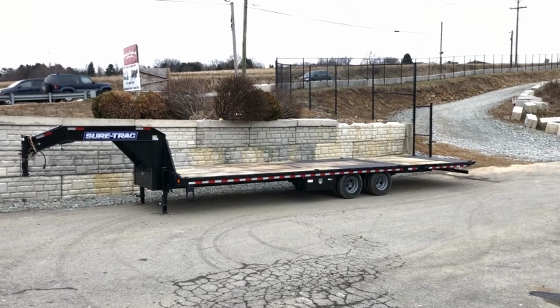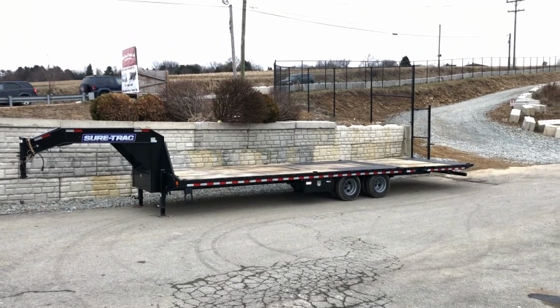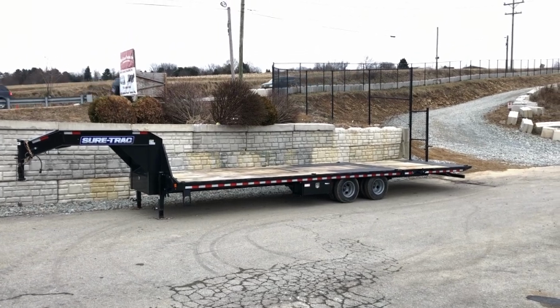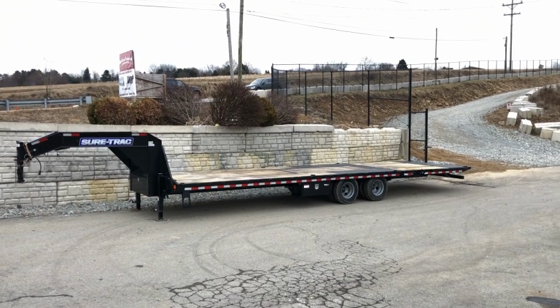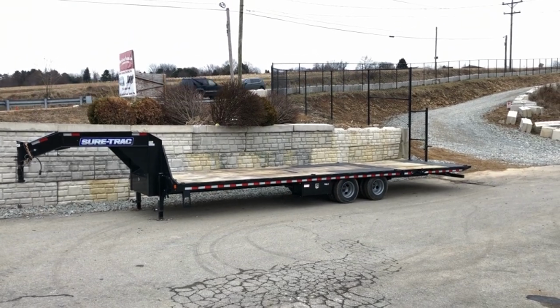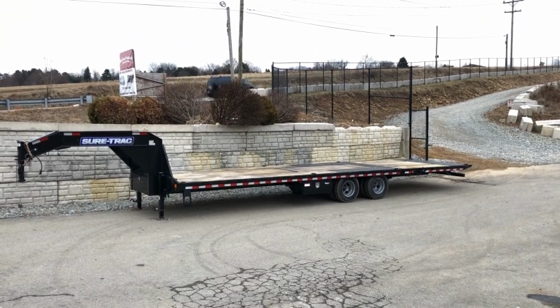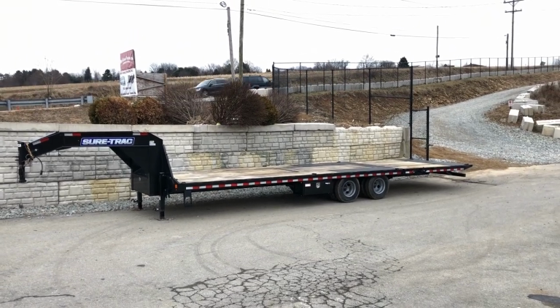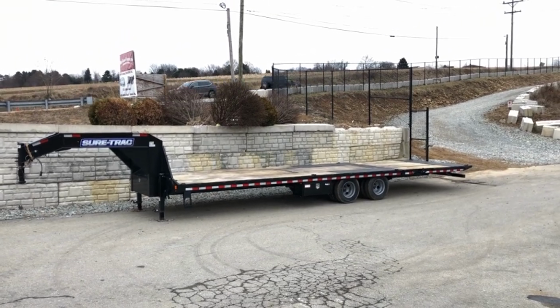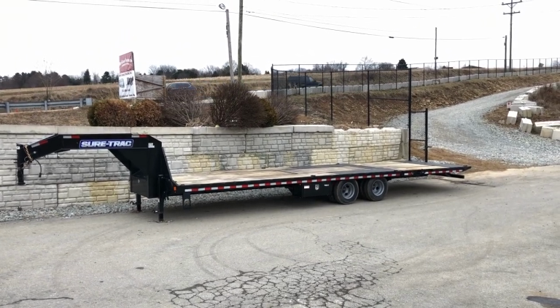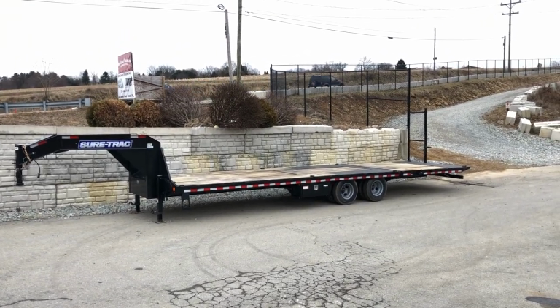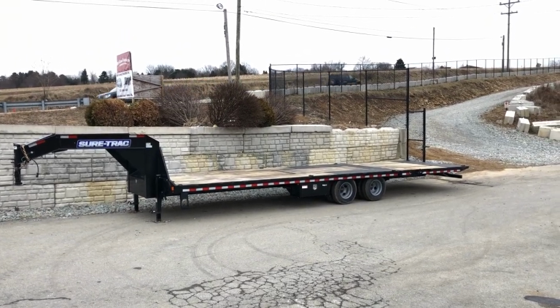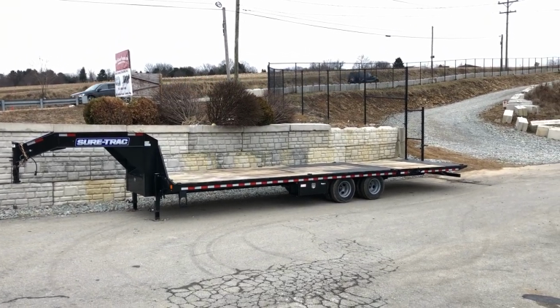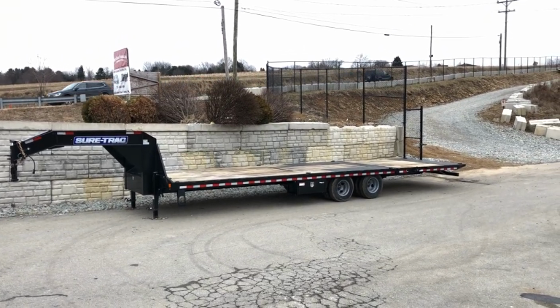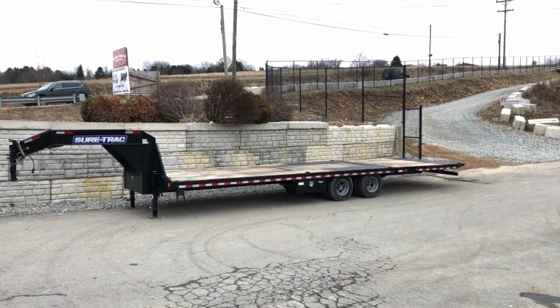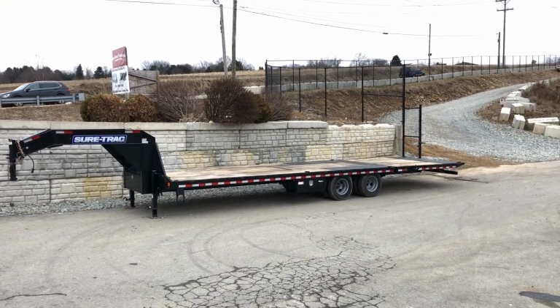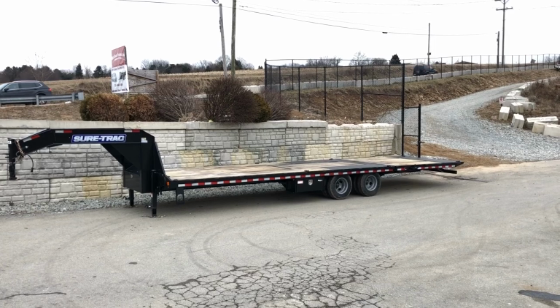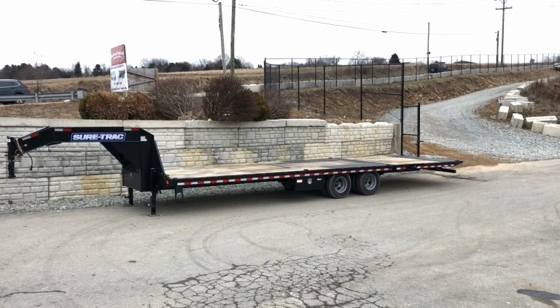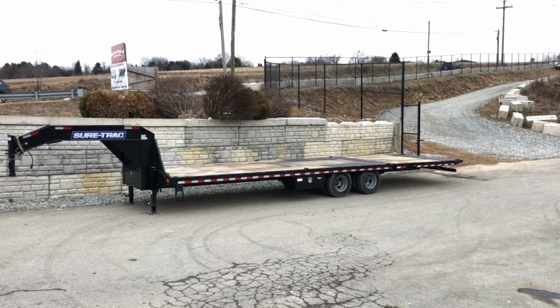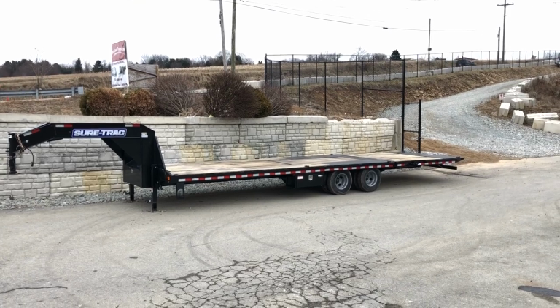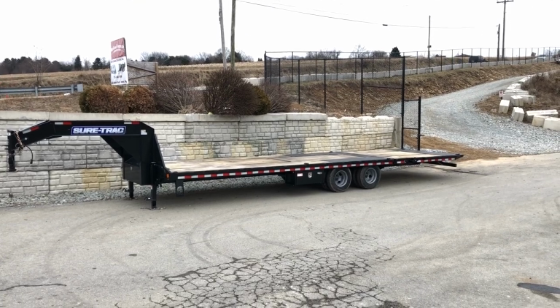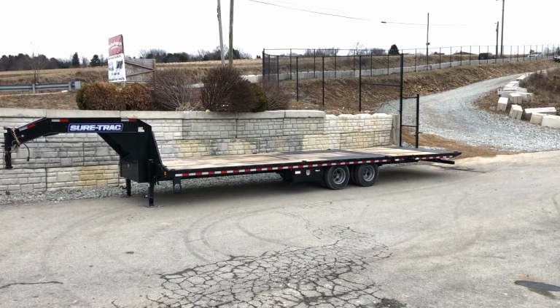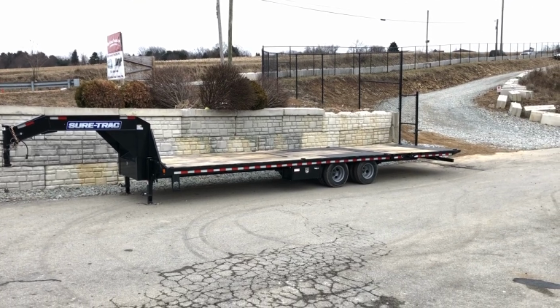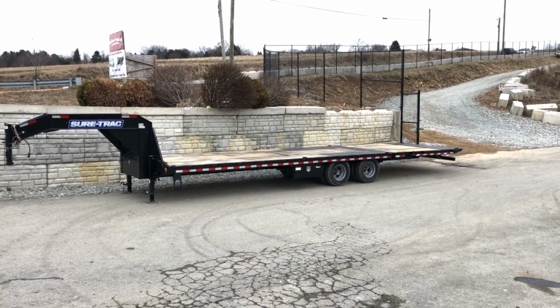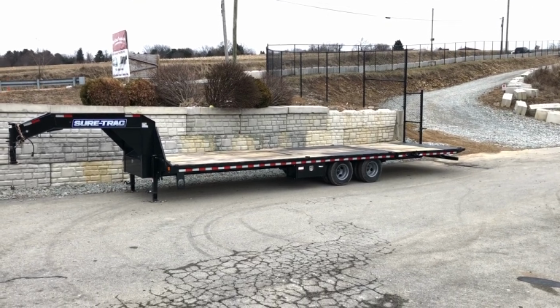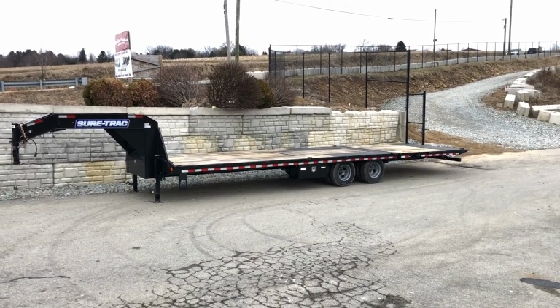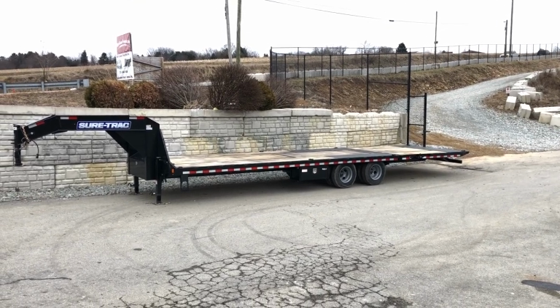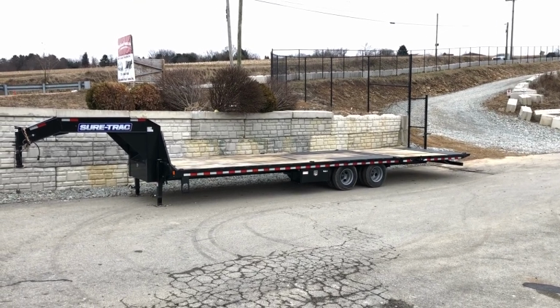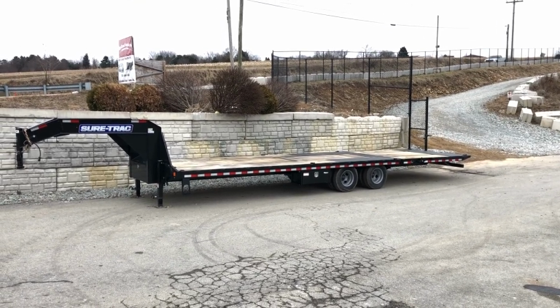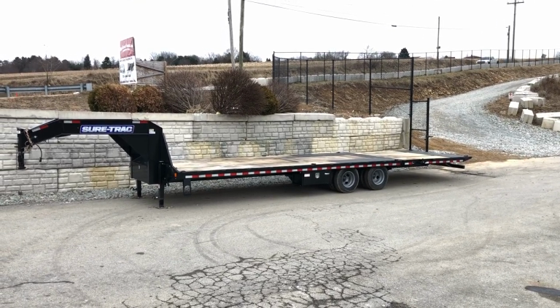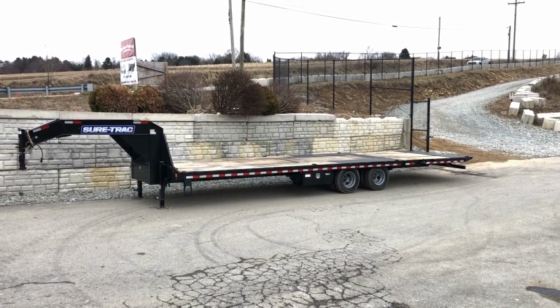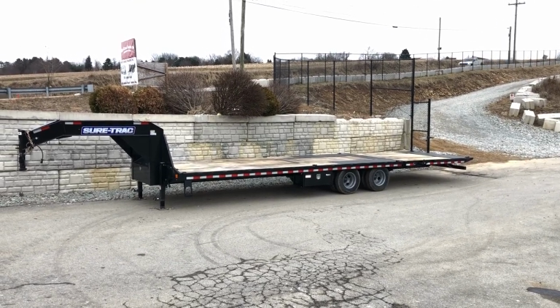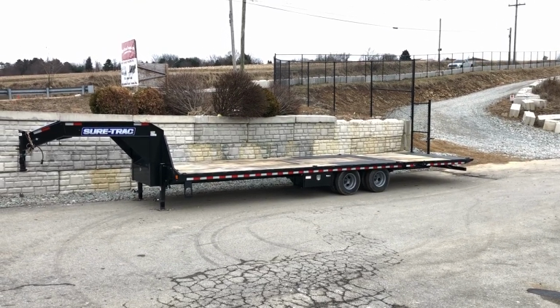Hi, this is Greg at Best Choice Trailers. Today I'm going to take a walk around a ShoreTrak Gooseneck Hydraulic Dovetail. This trailer is a 102 by 32 foot.